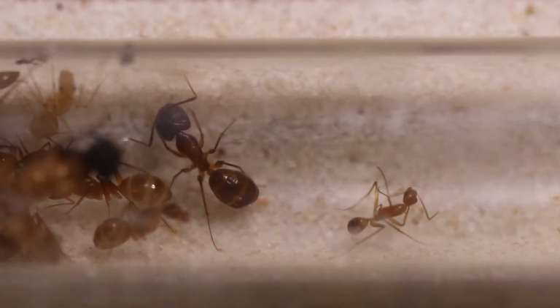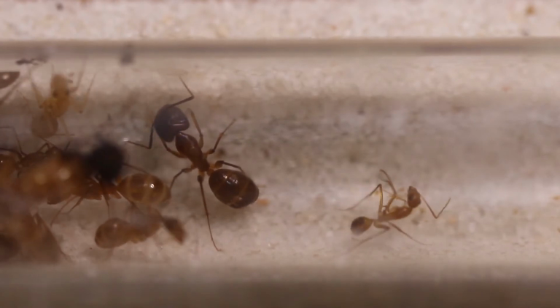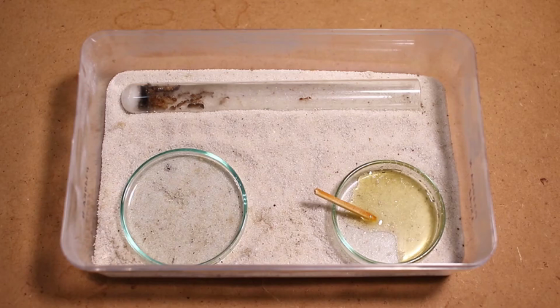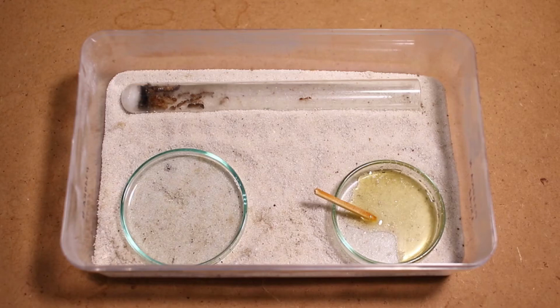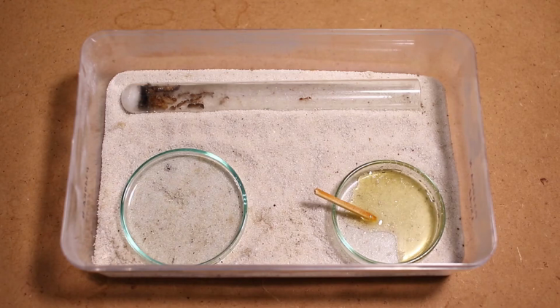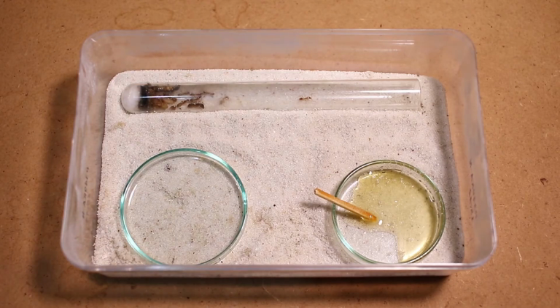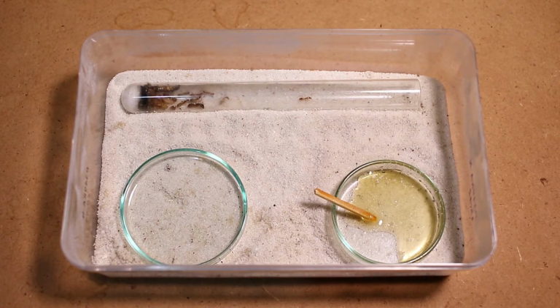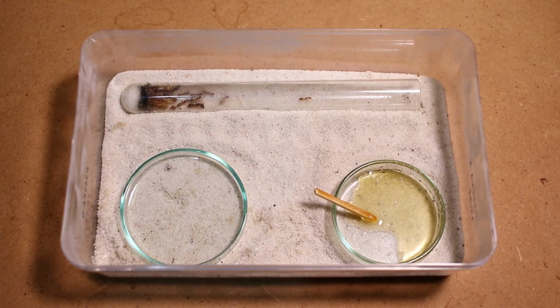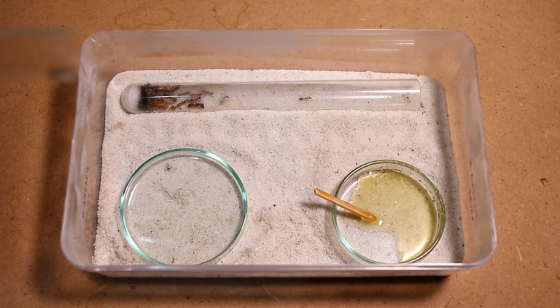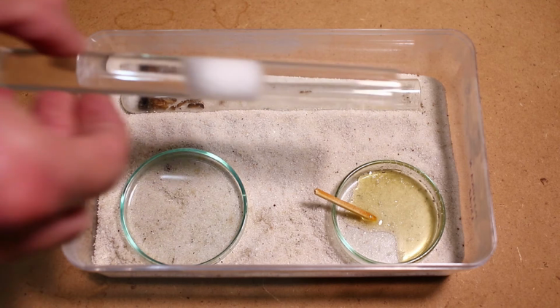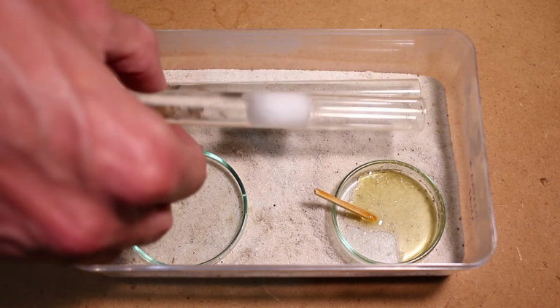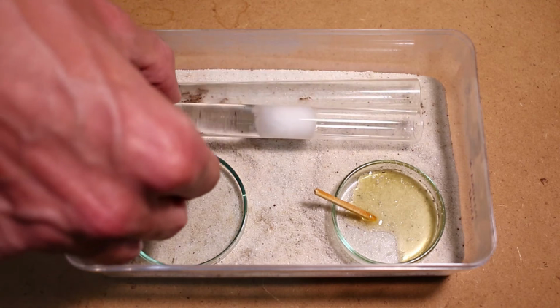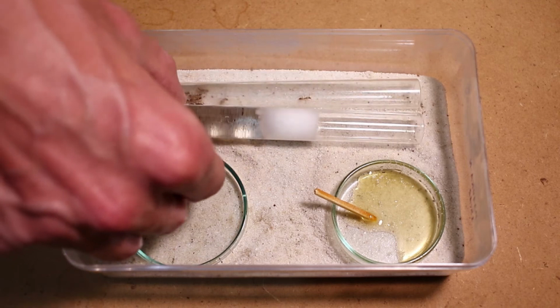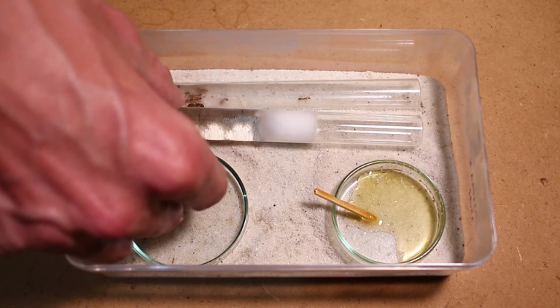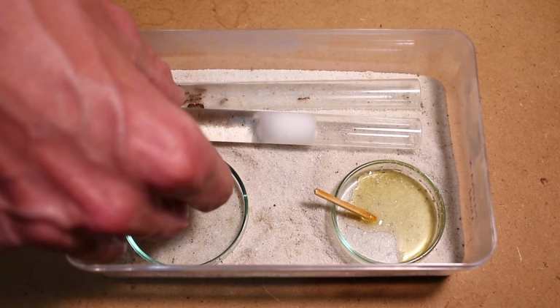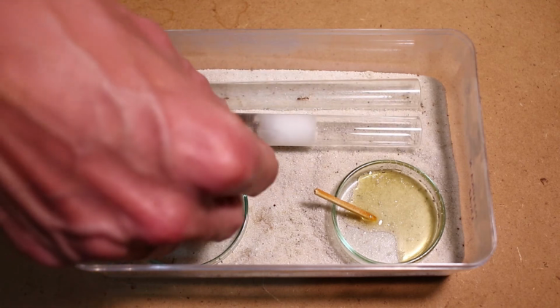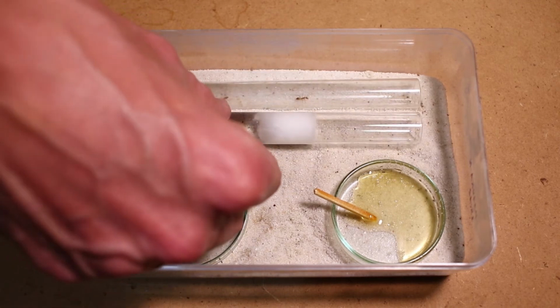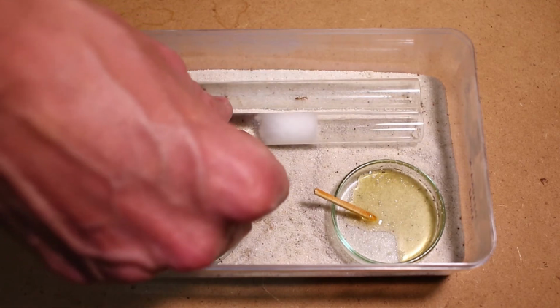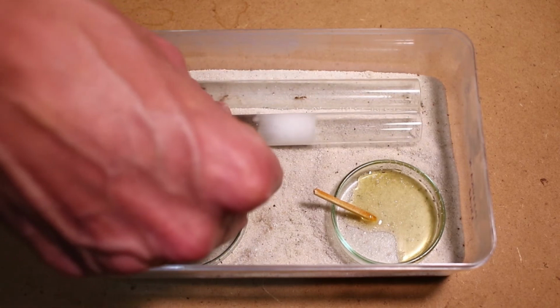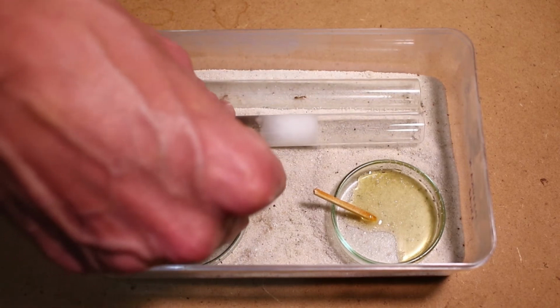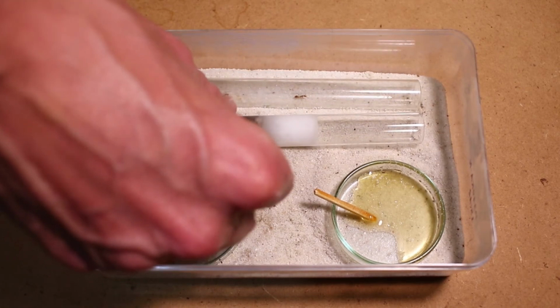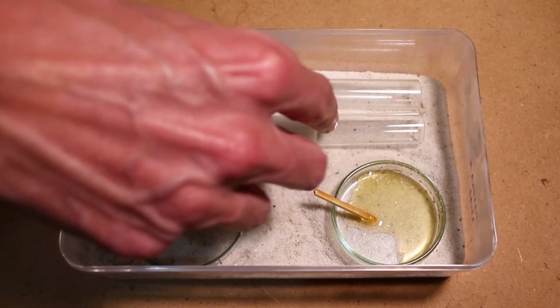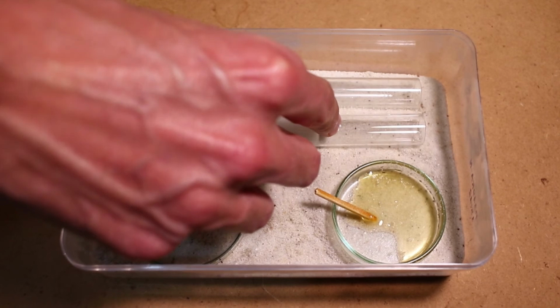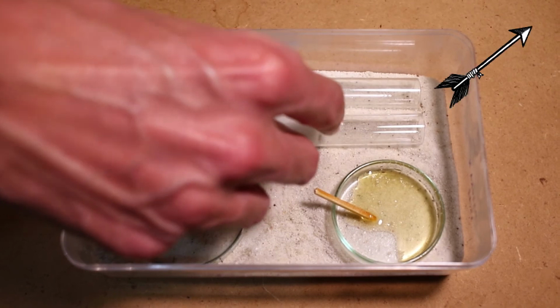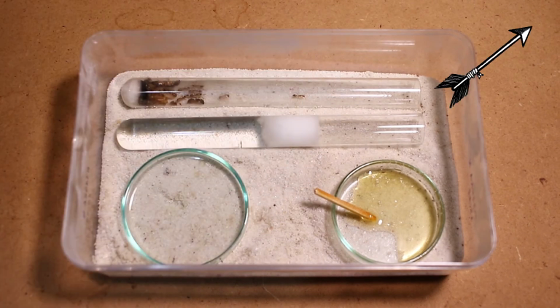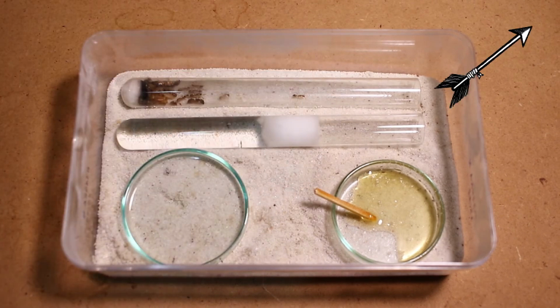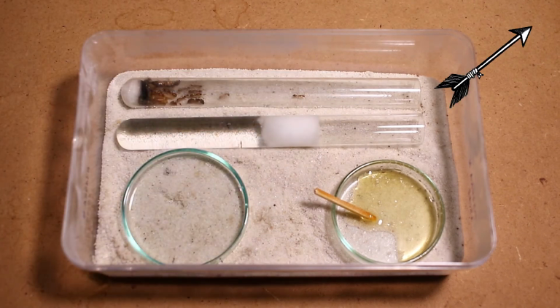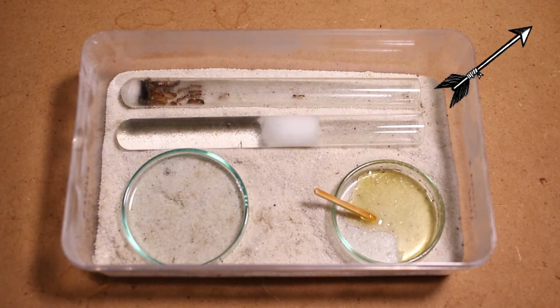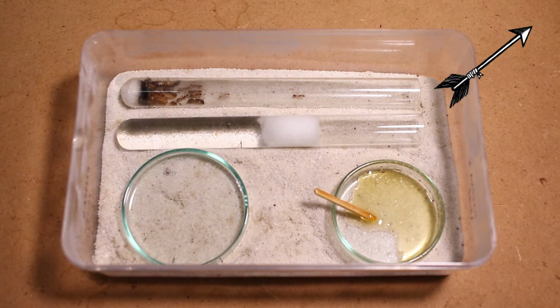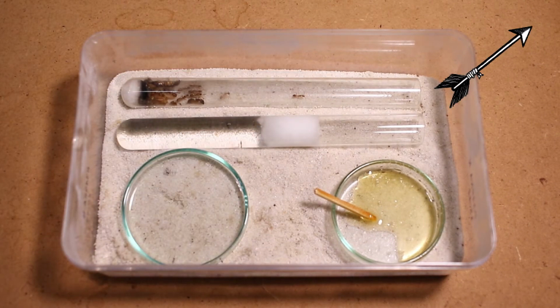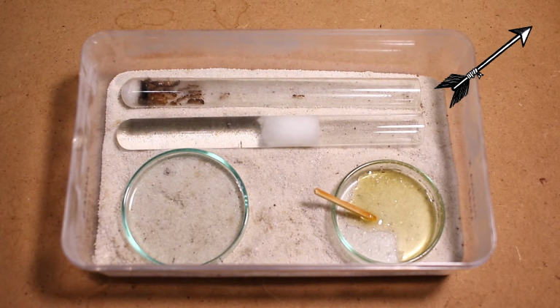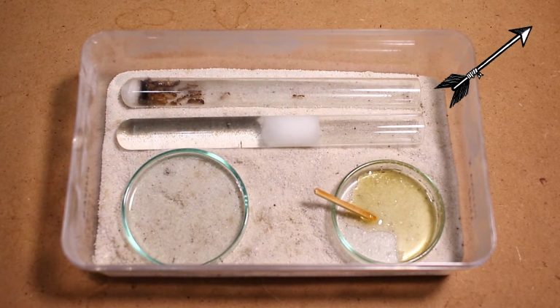Let me start by giving them a fresh test tube. I've prepared this one beforehand because I've already showed you in previous videos how to do this. Look up in the top corner to see a previous video linked as a card.